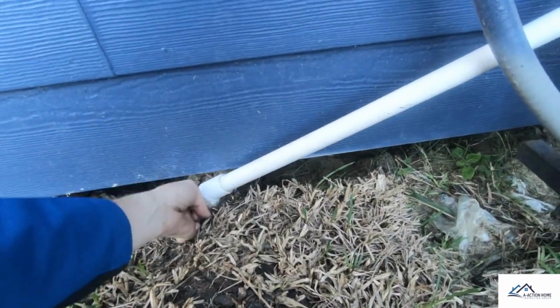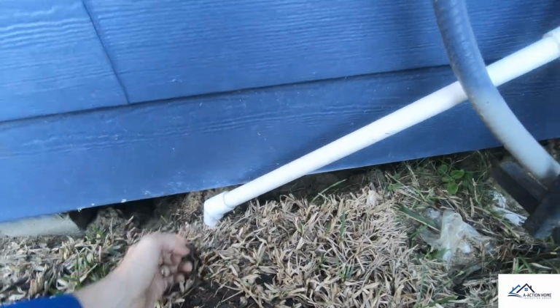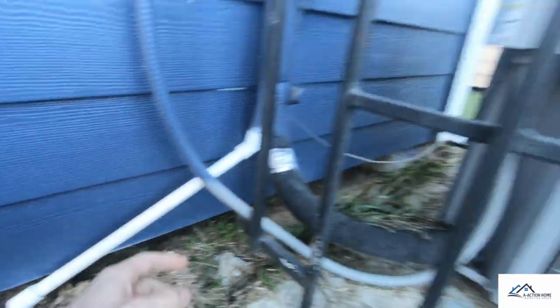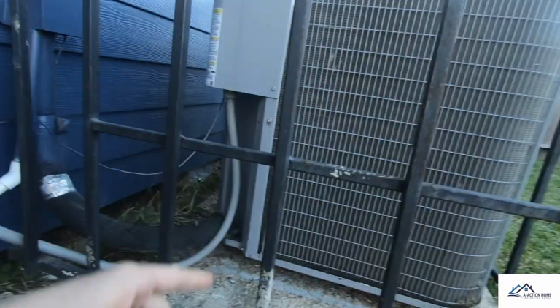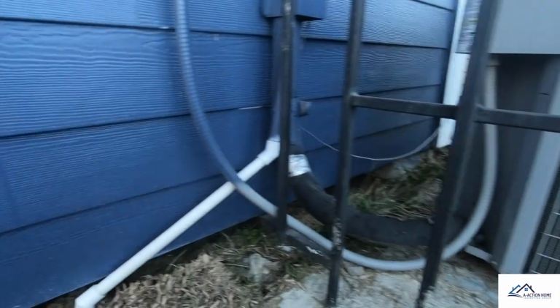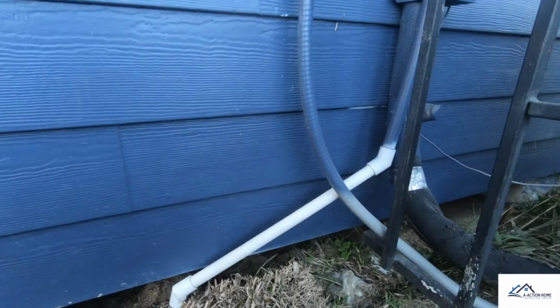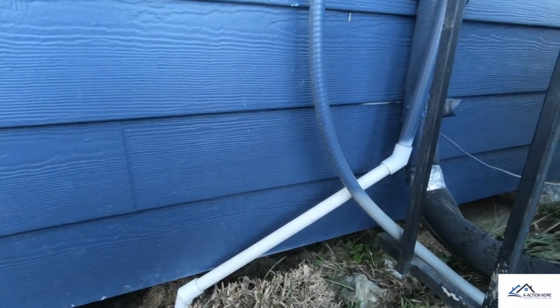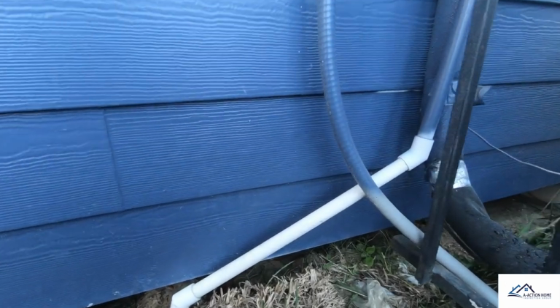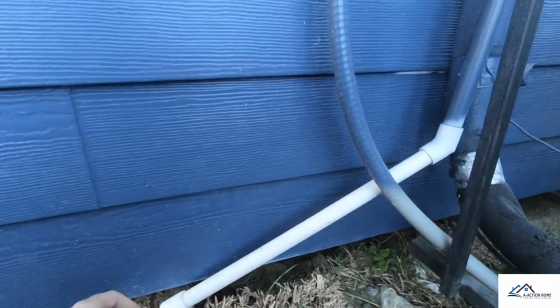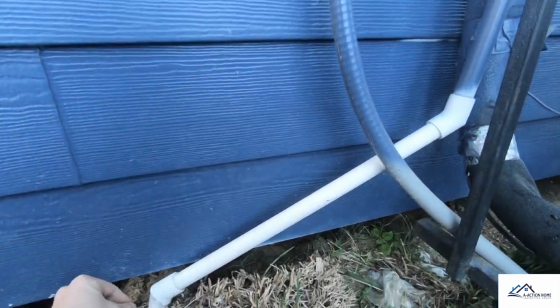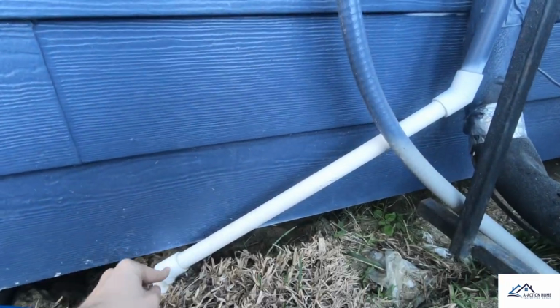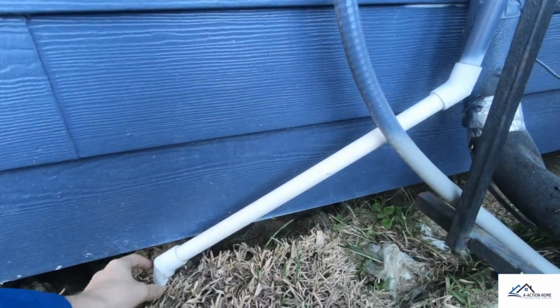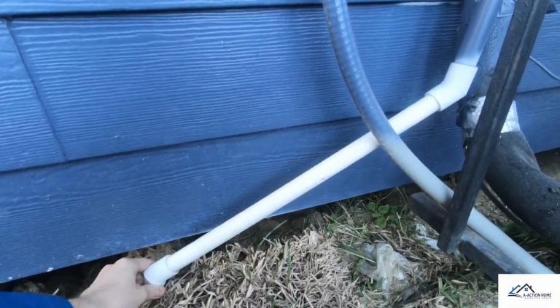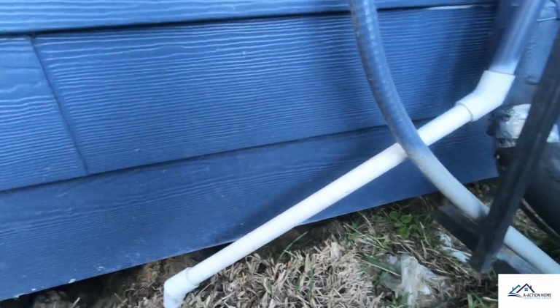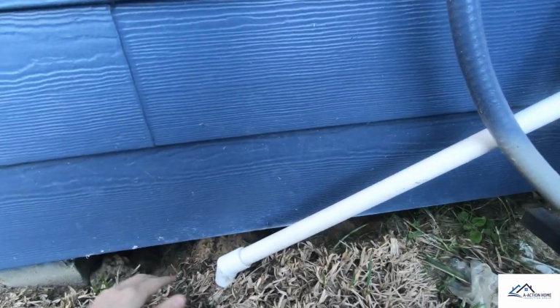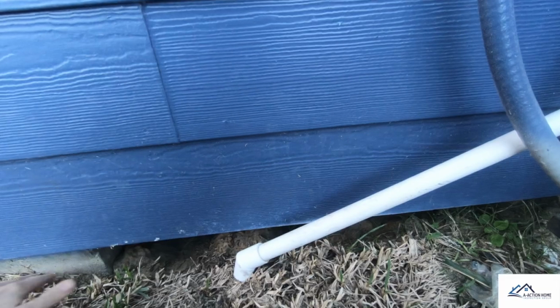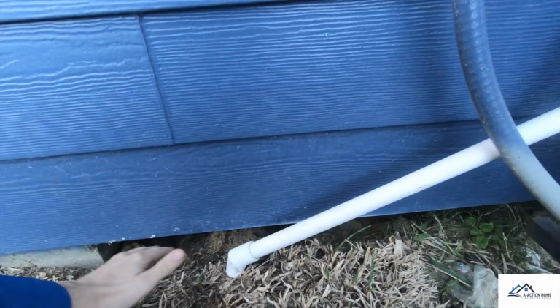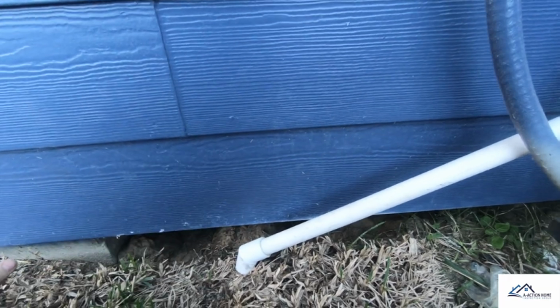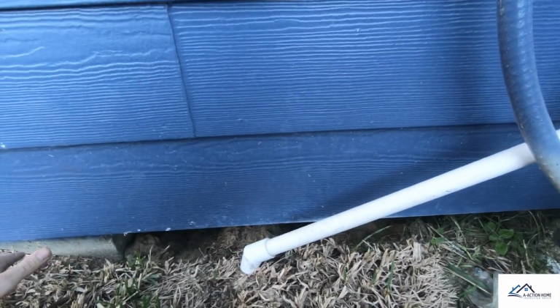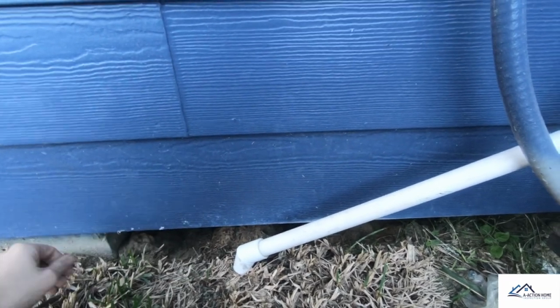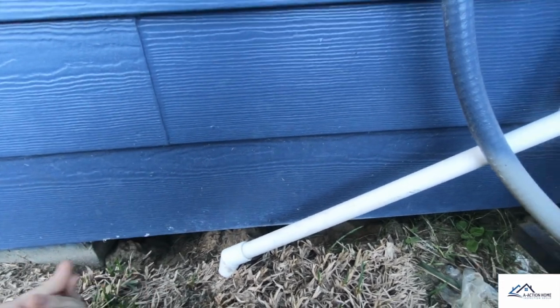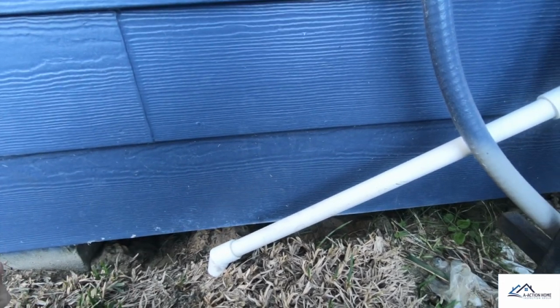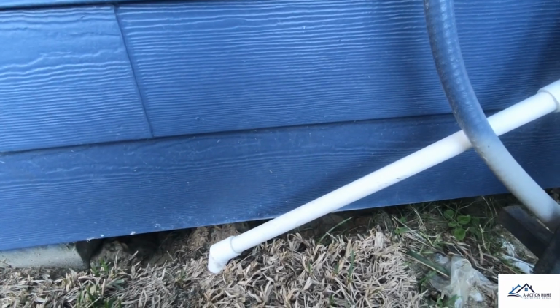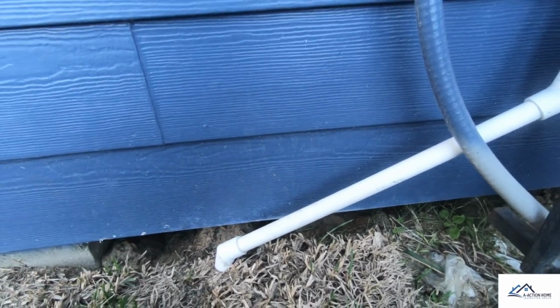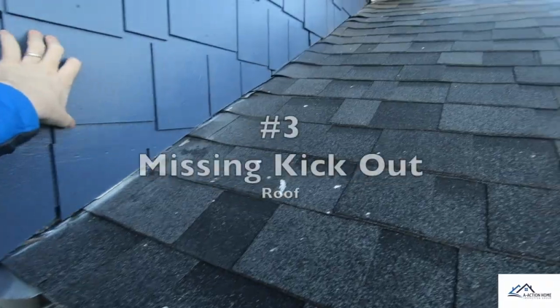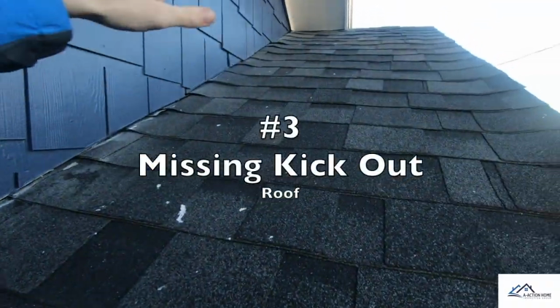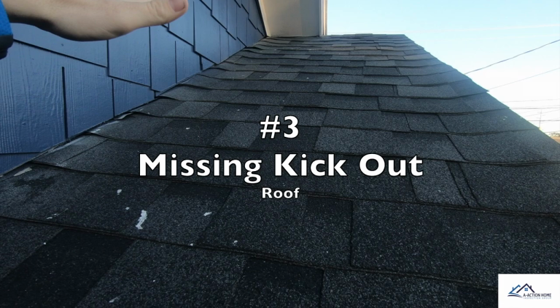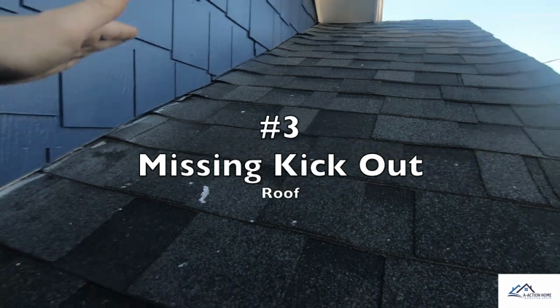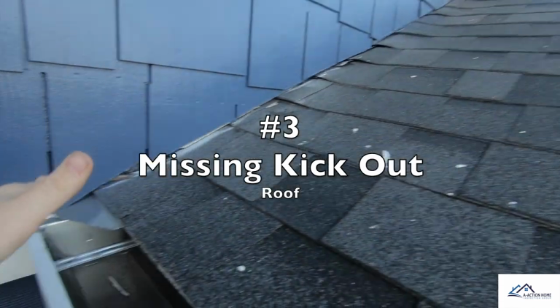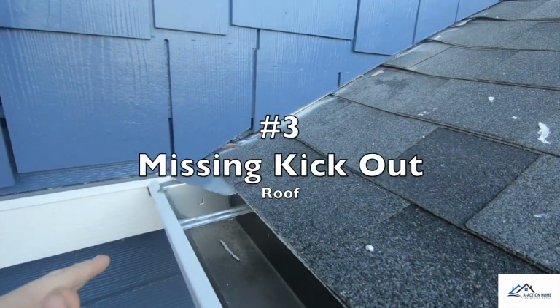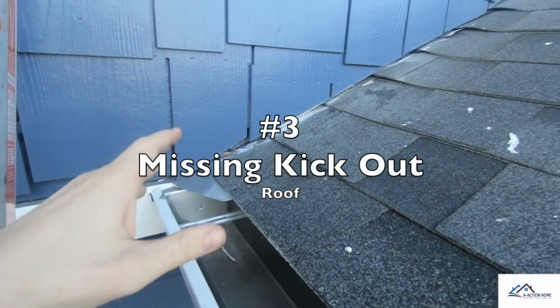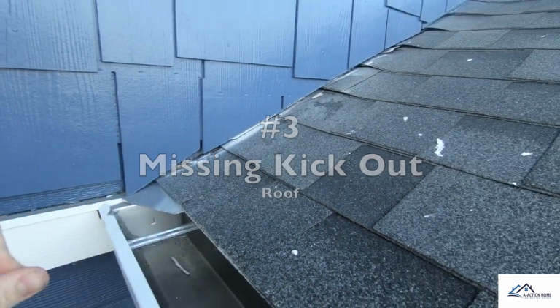Item number two: this is actually the primary drain line for the AC unit. If this isn't repaired or routed further out, it can cause movement across this pier right here and also invites termites.